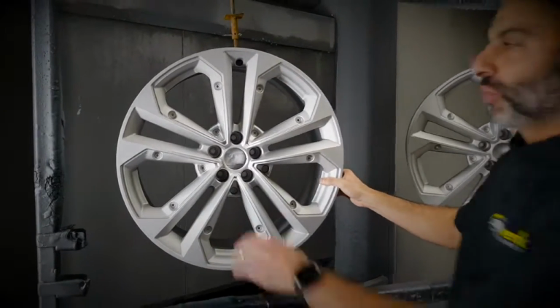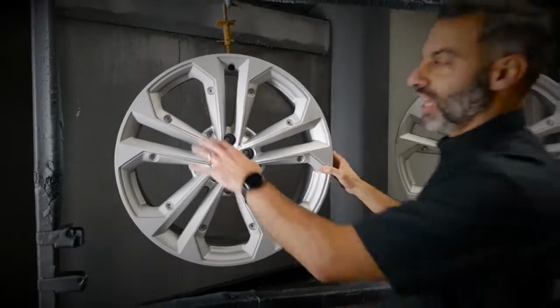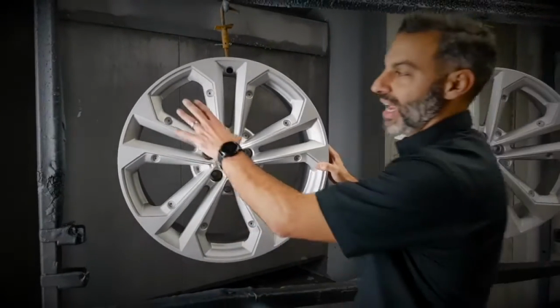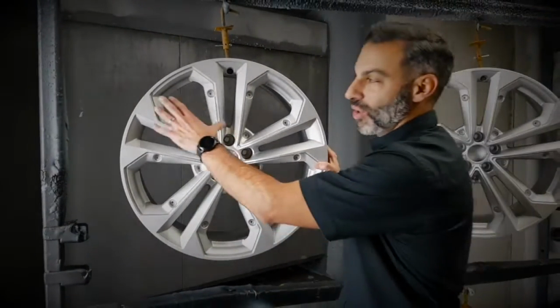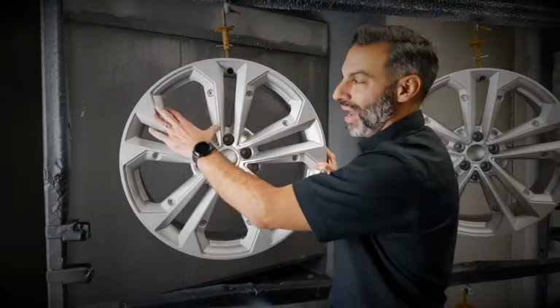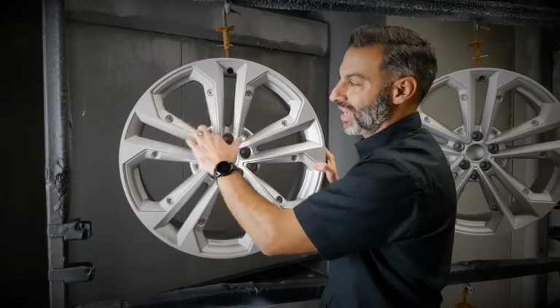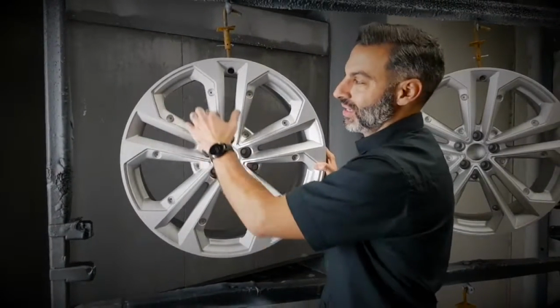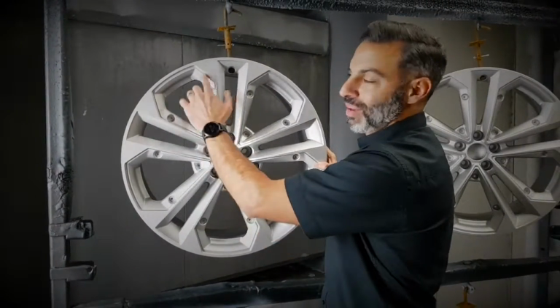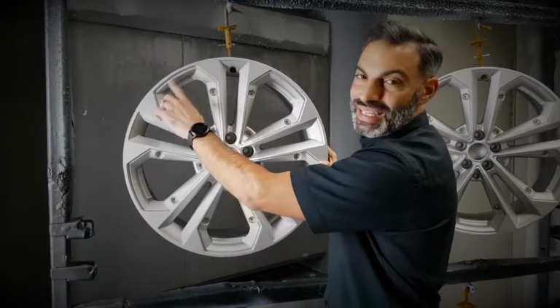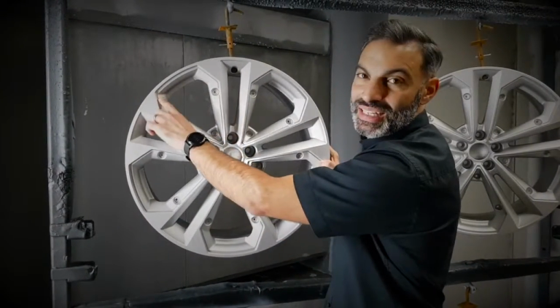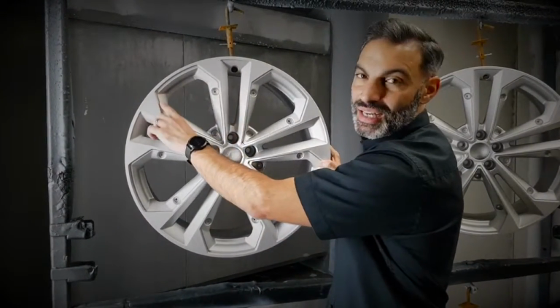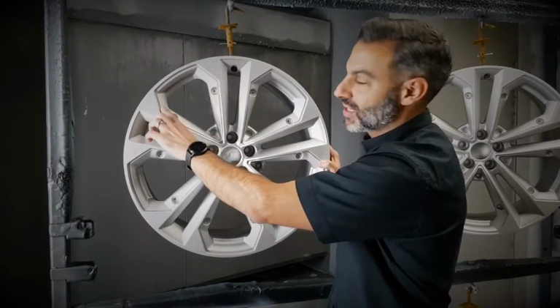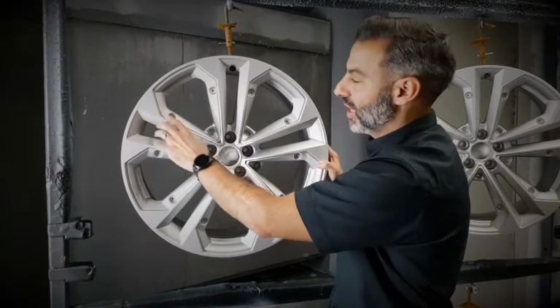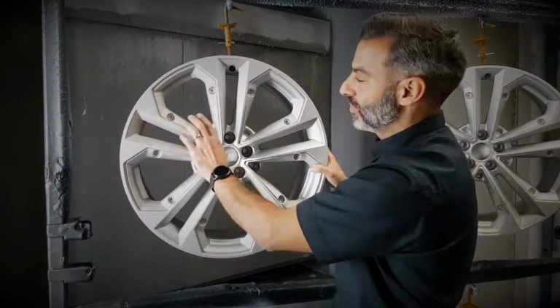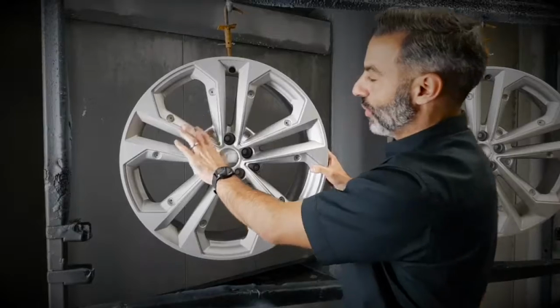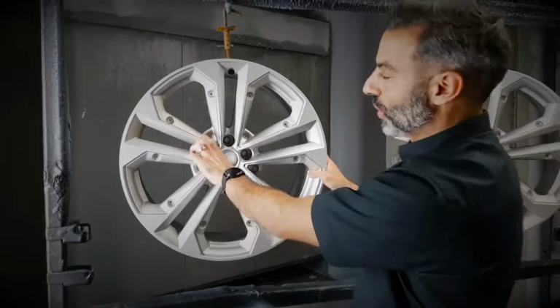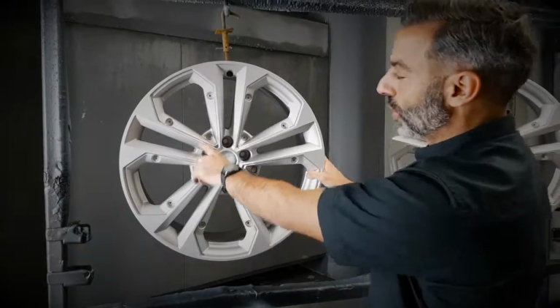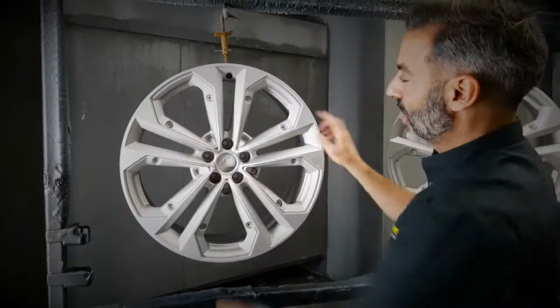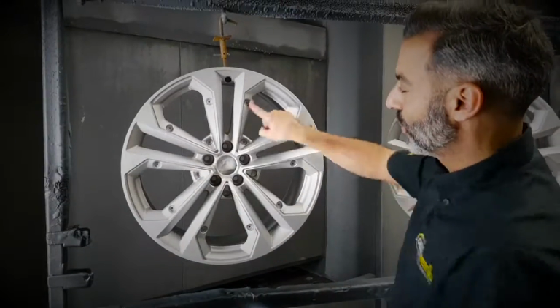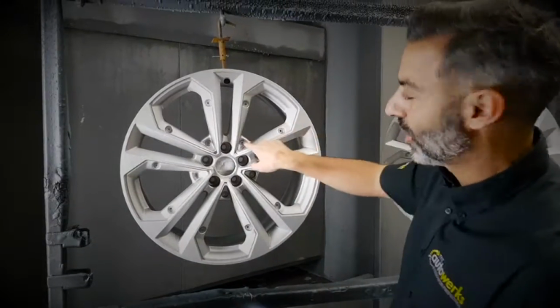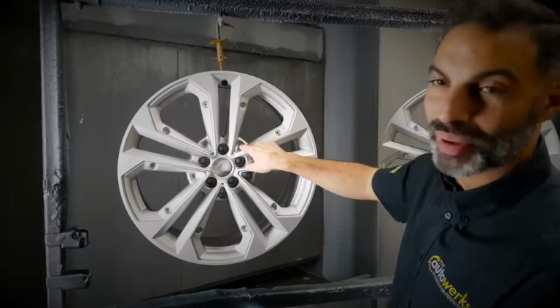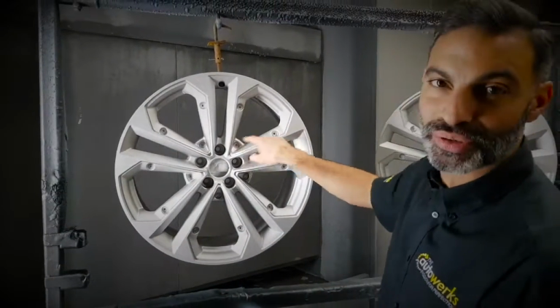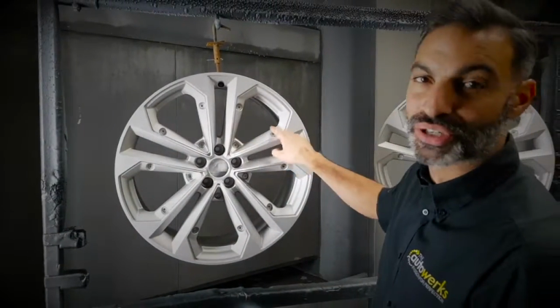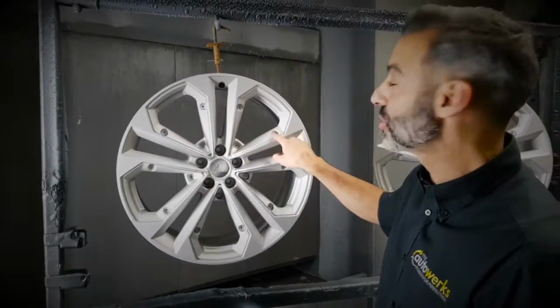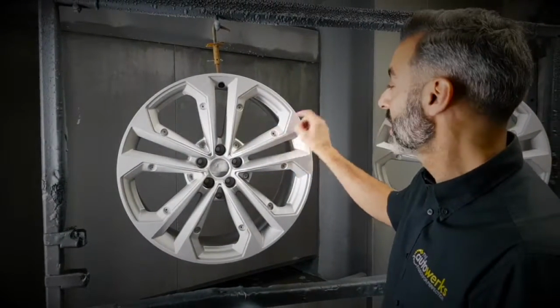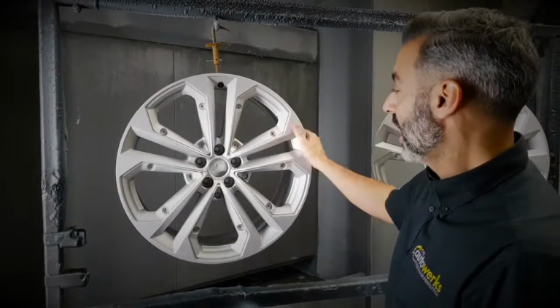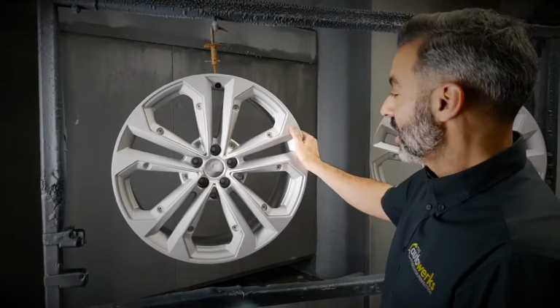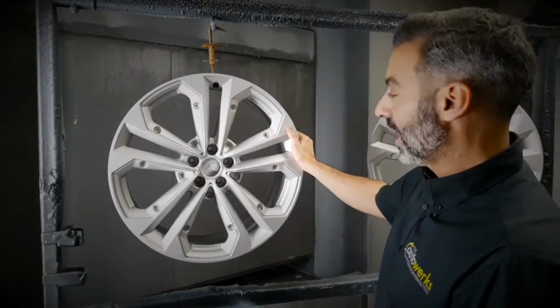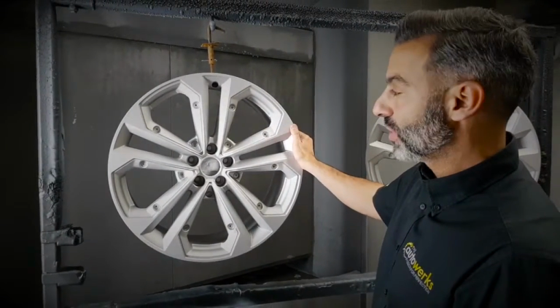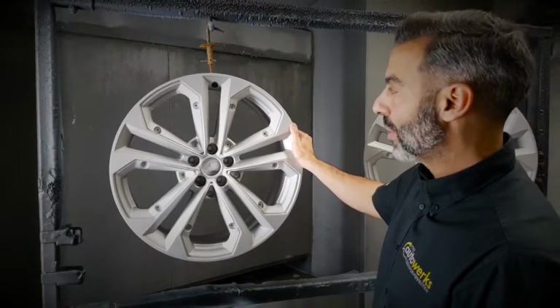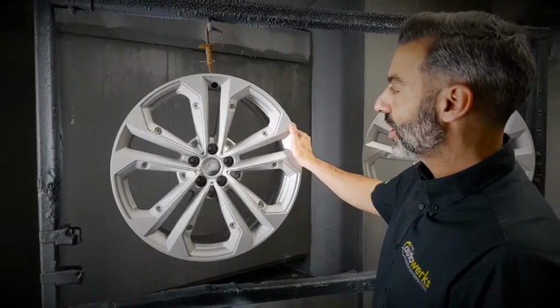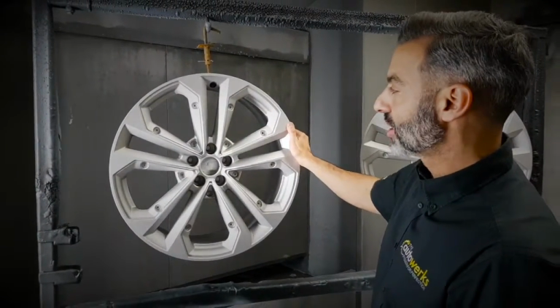We've taken out those black plastic inserts that were in the wheel — each one was held on by three screws. So now it's ready for powder coating.